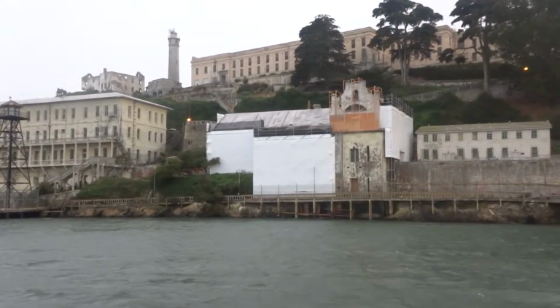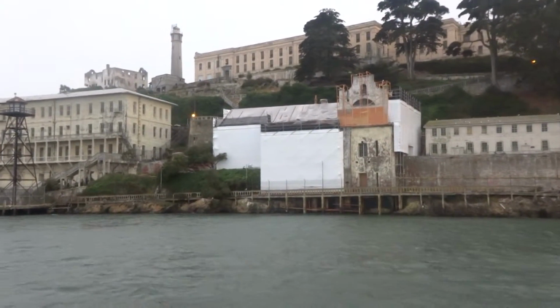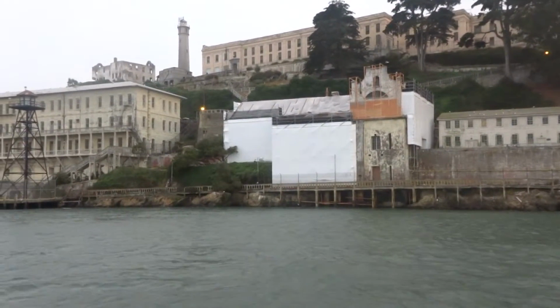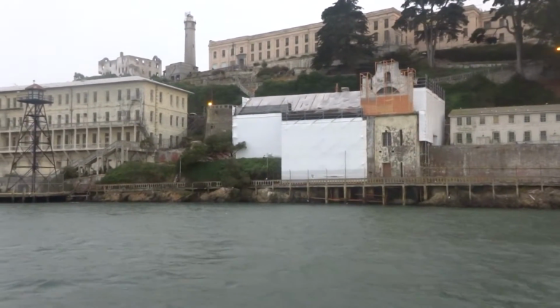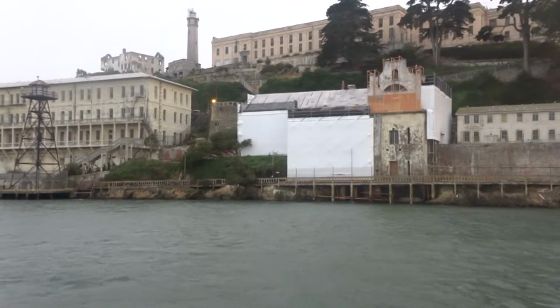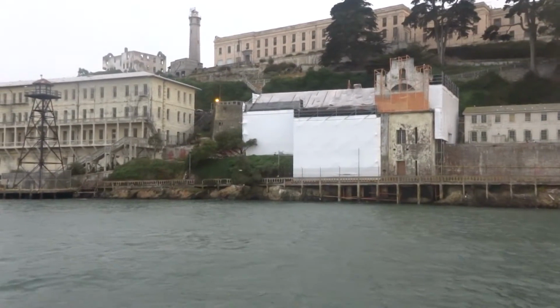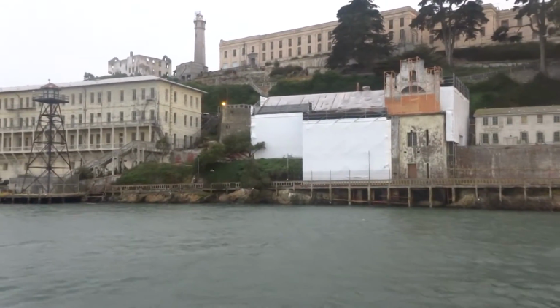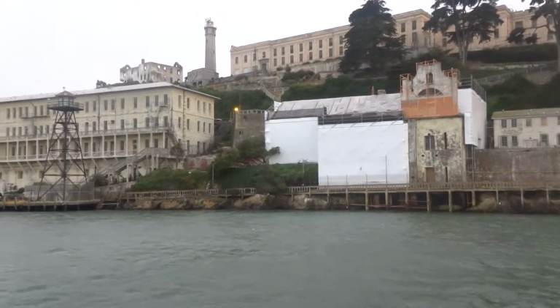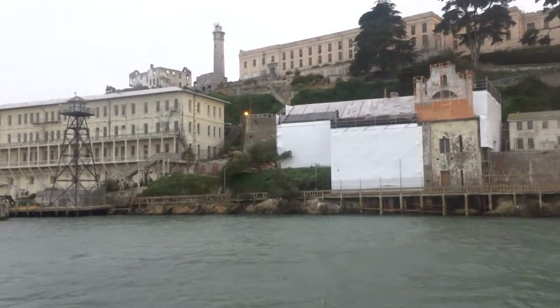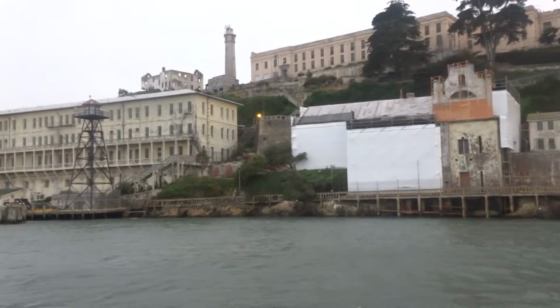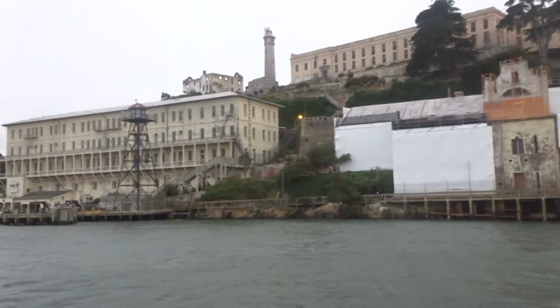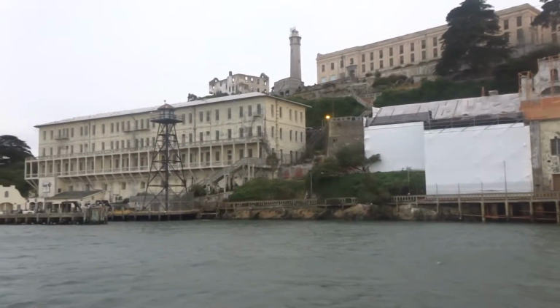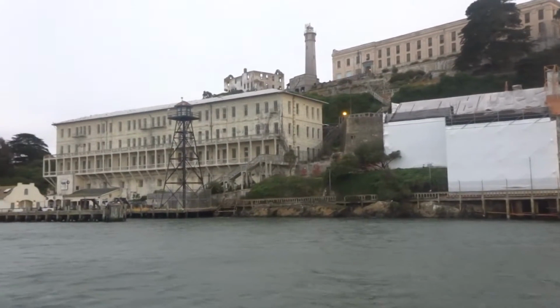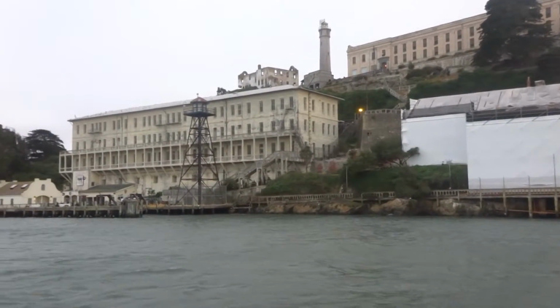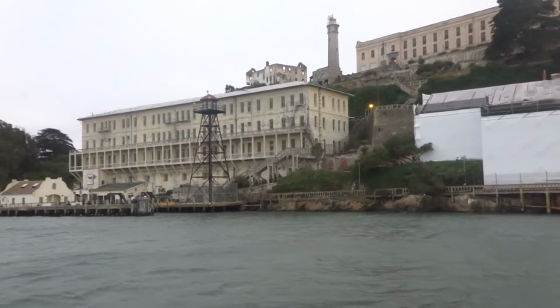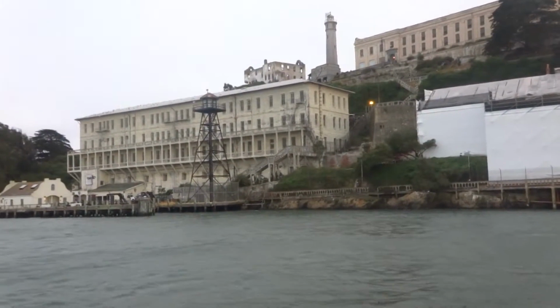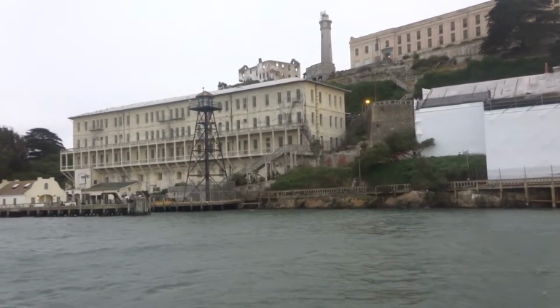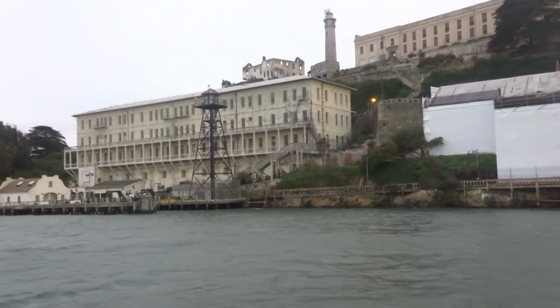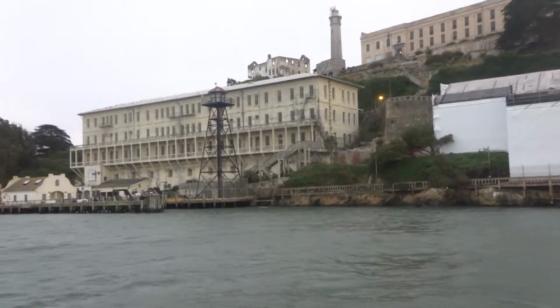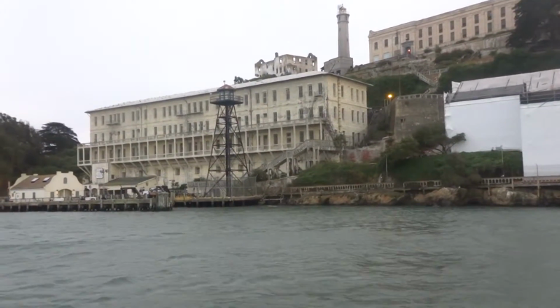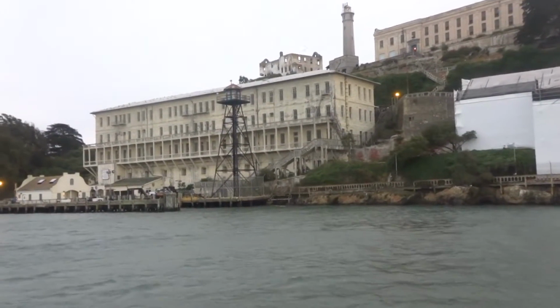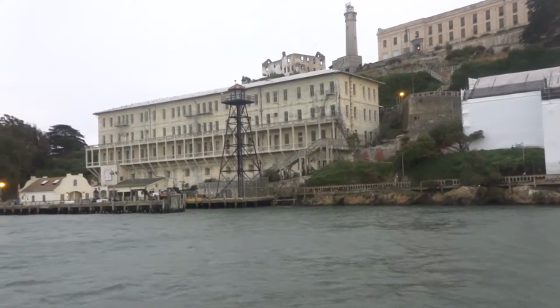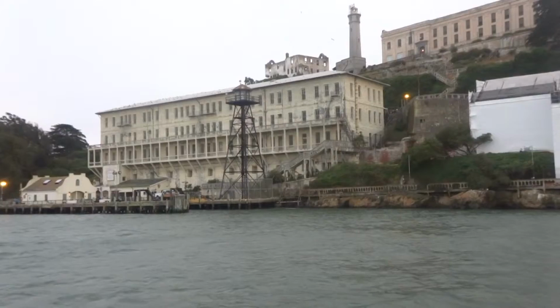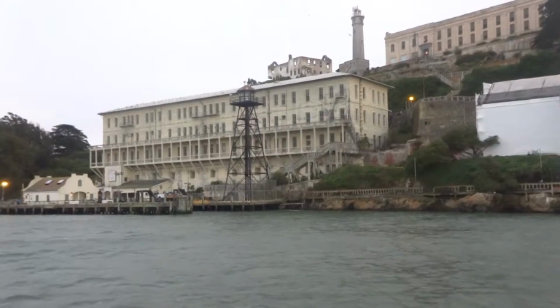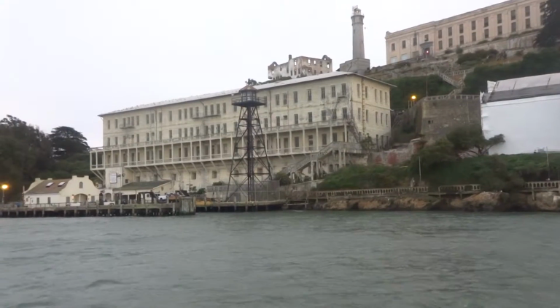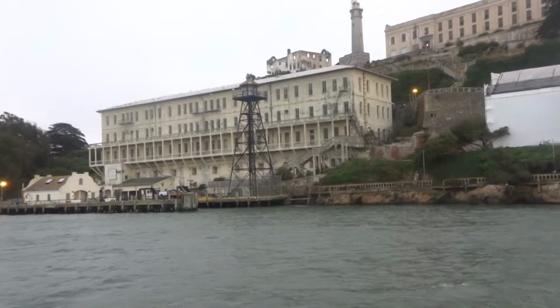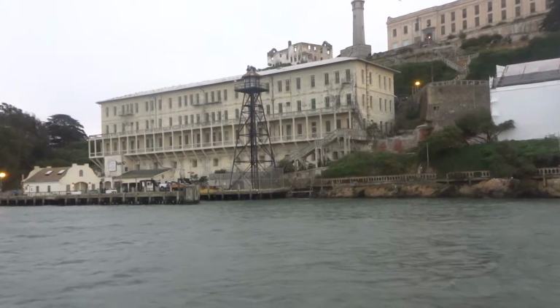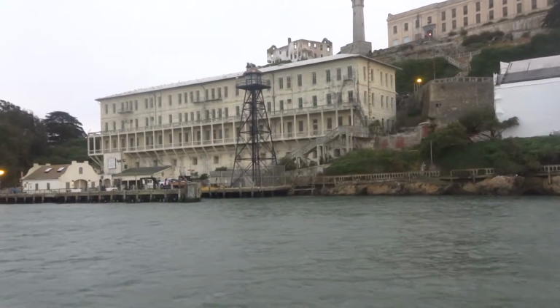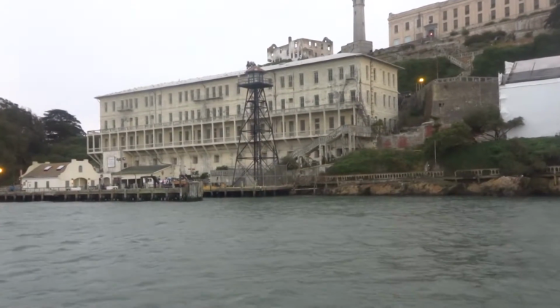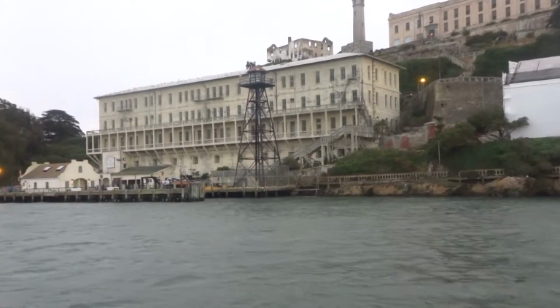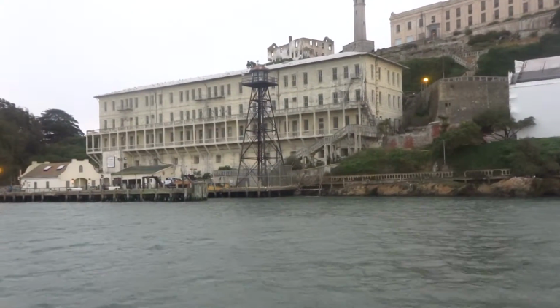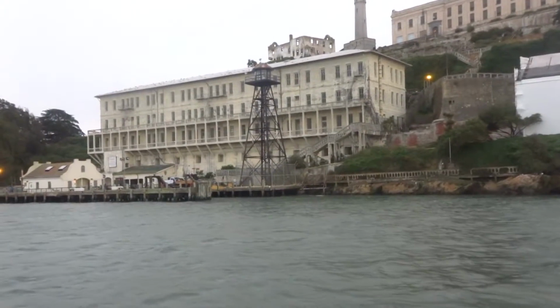Right up on the south, you see the lighthouse. The first lighthouse on the Pacific Coast has been in operation since 1854. Now to the left of the lighthouse is the building without windows, warded up.